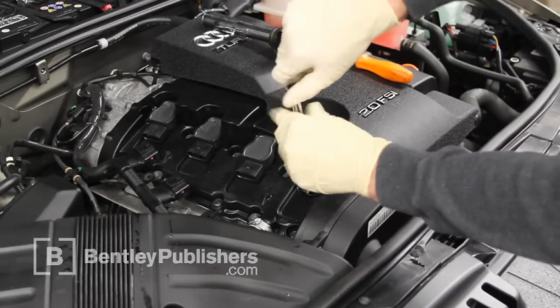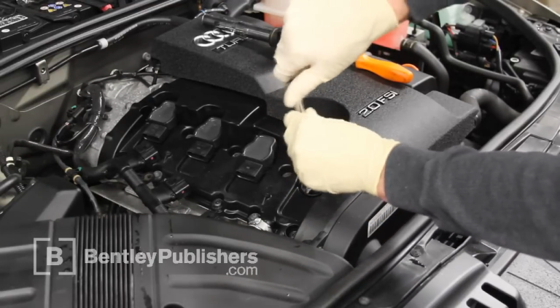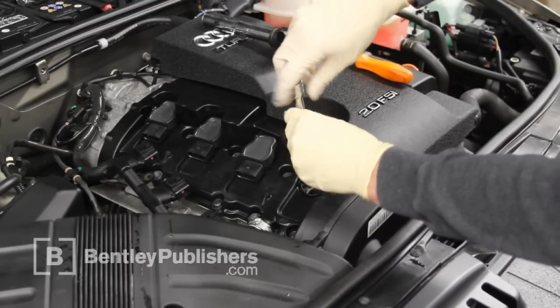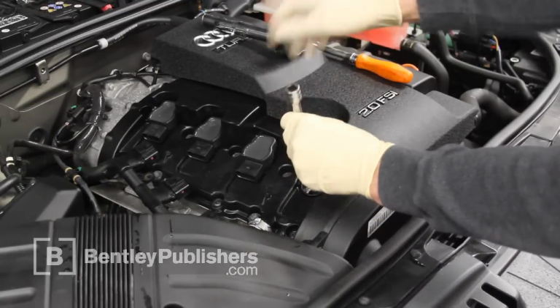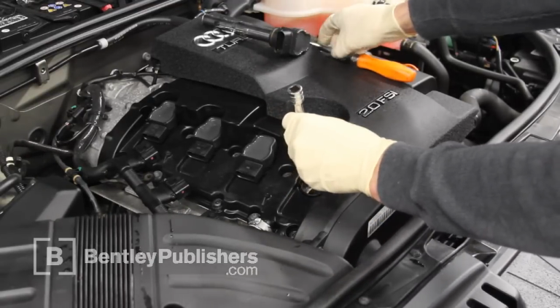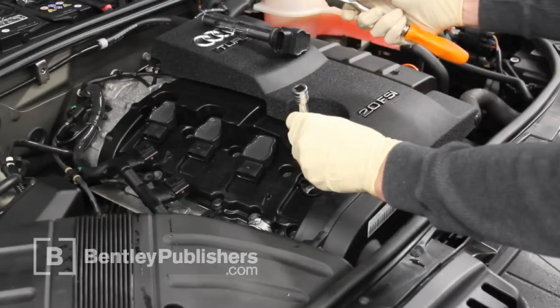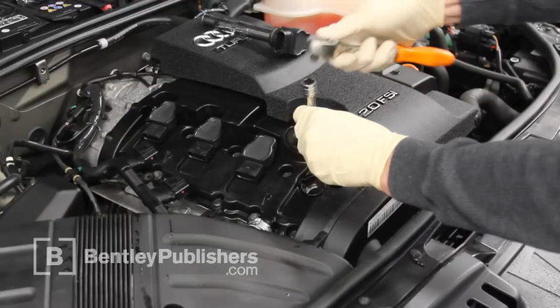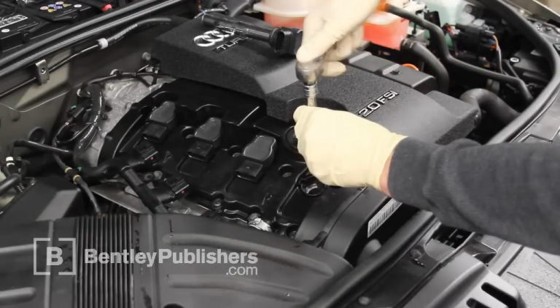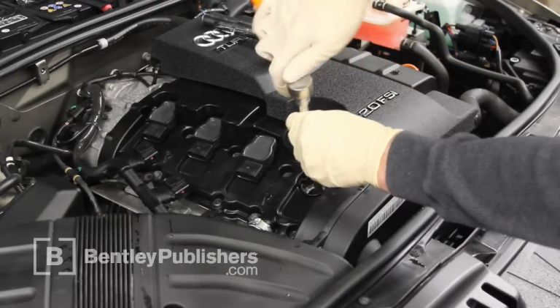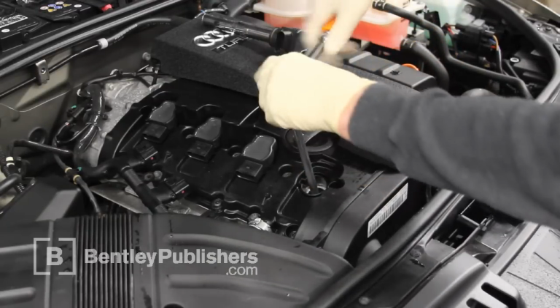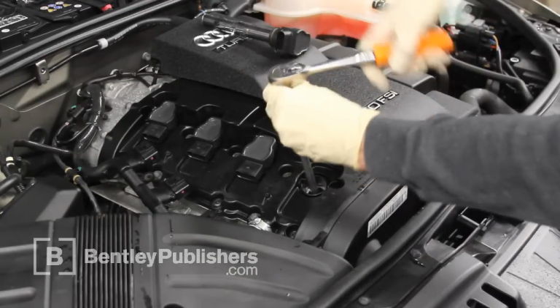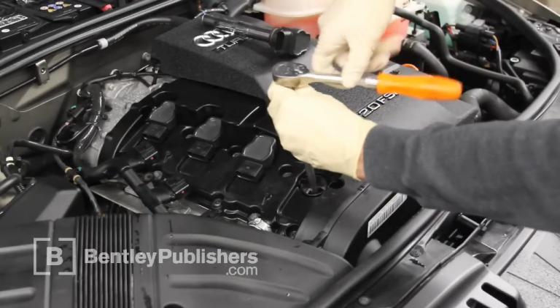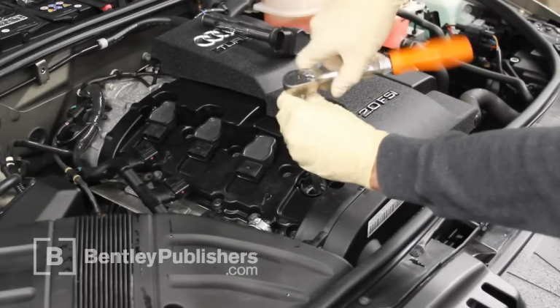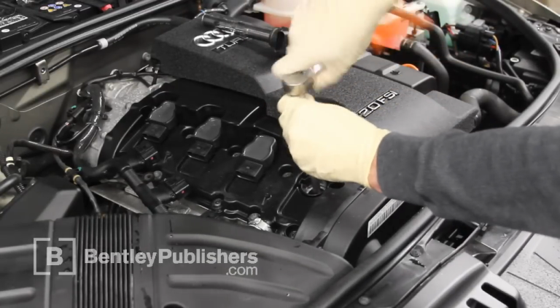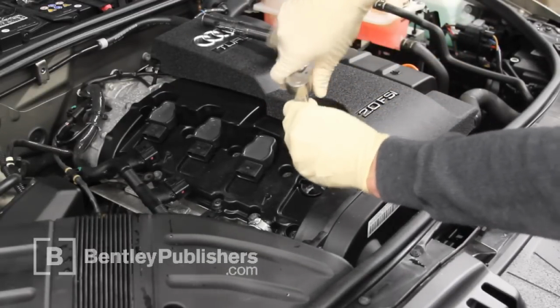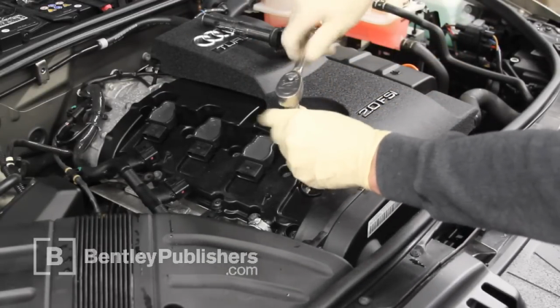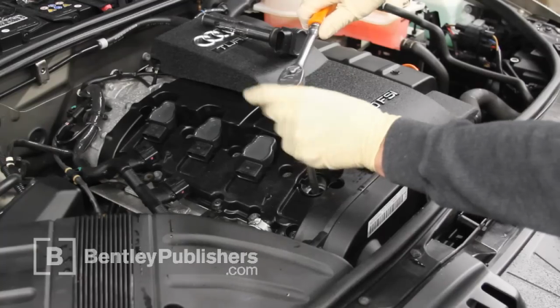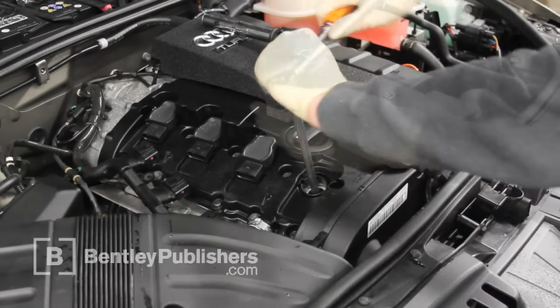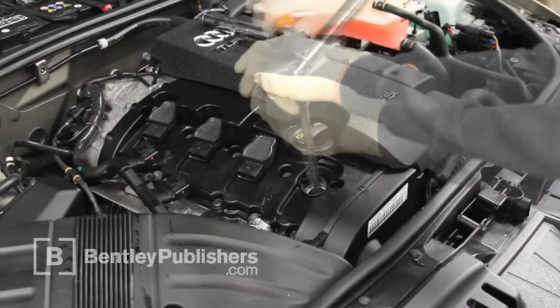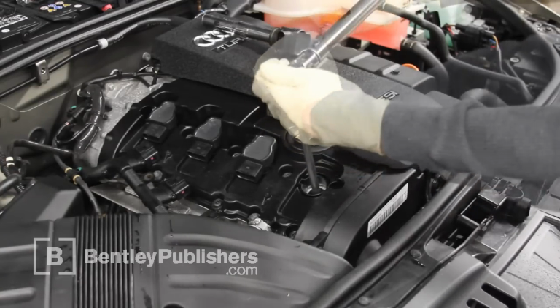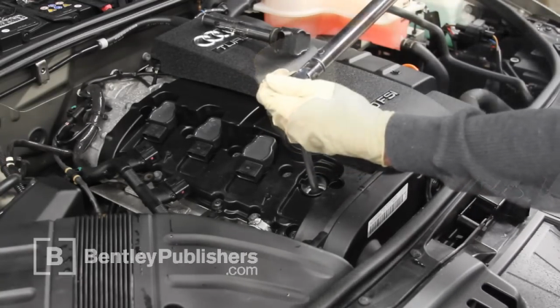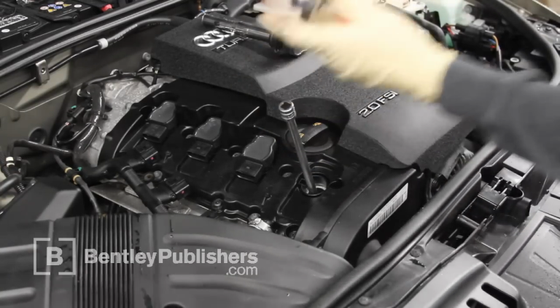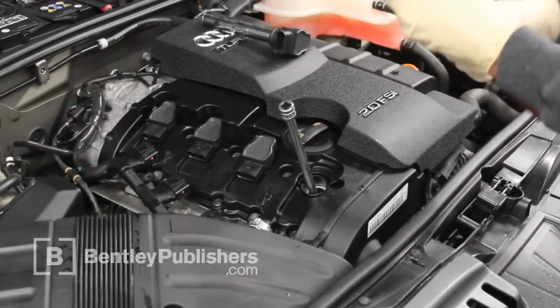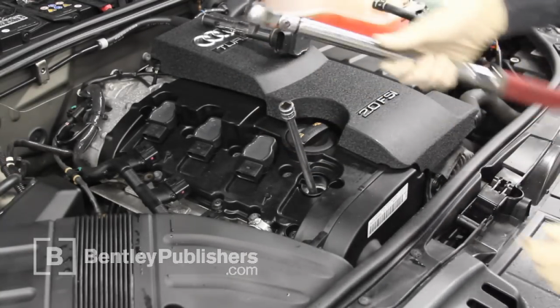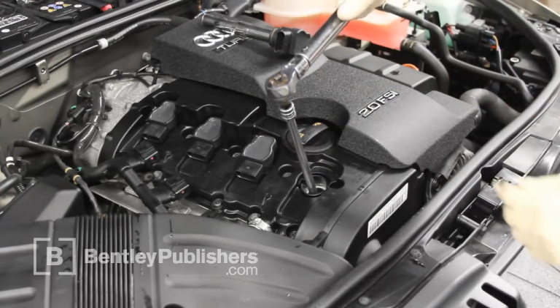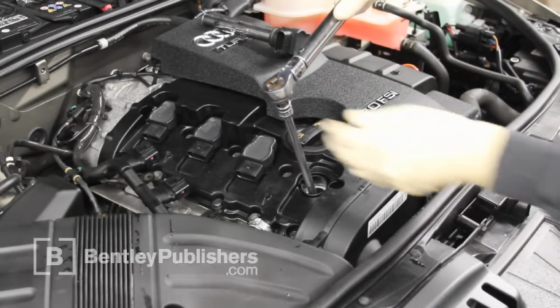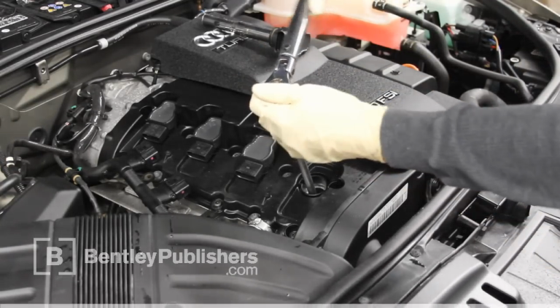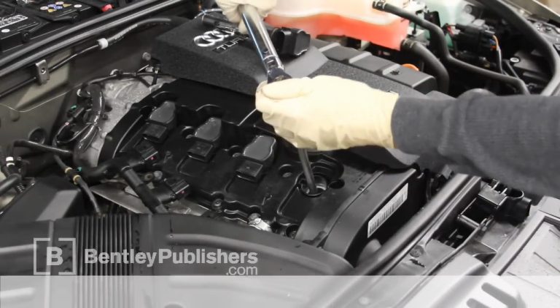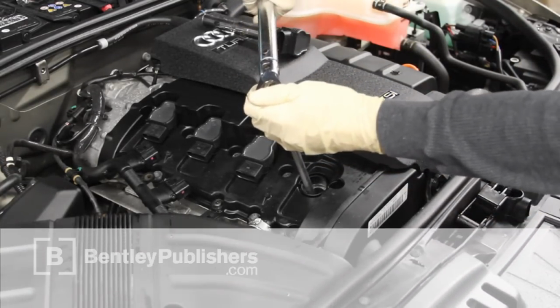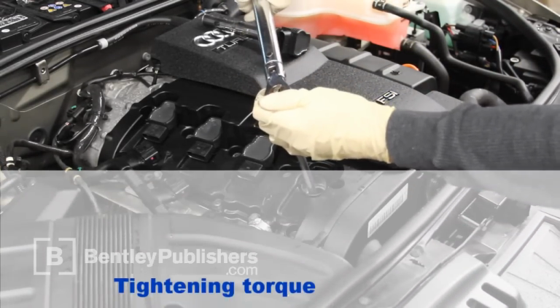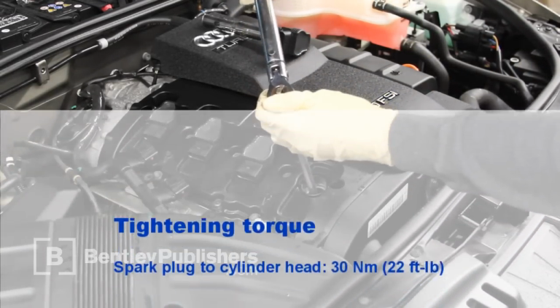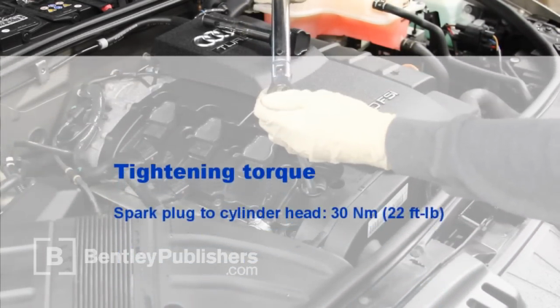Thread the new spark plug into the cylinder head by hand. Then take your ratchet and just snug it down — do not tighten it yet. Take your torque wrench and torque the spark plug to the proper torque spec.